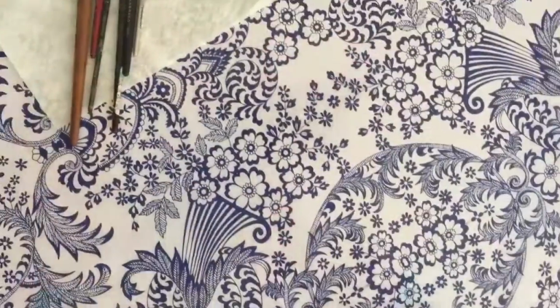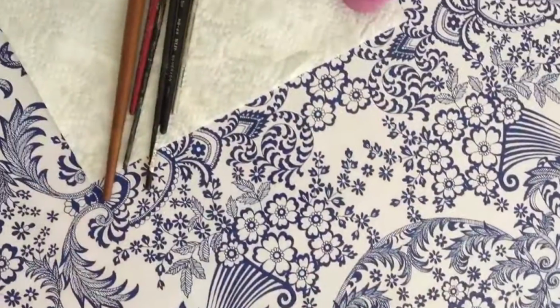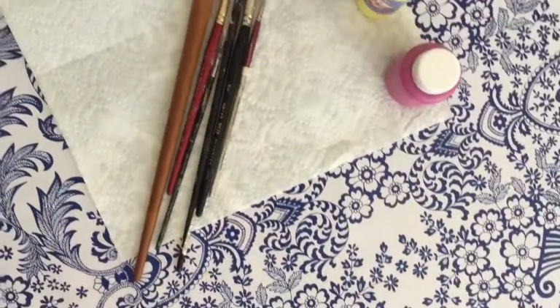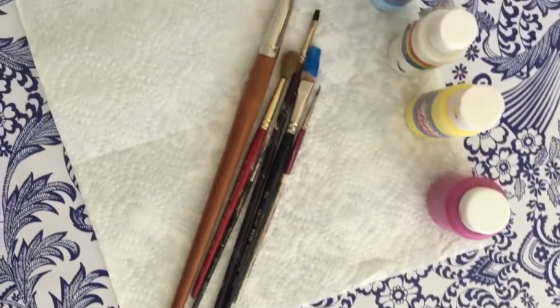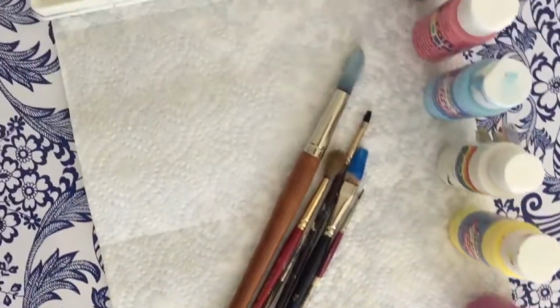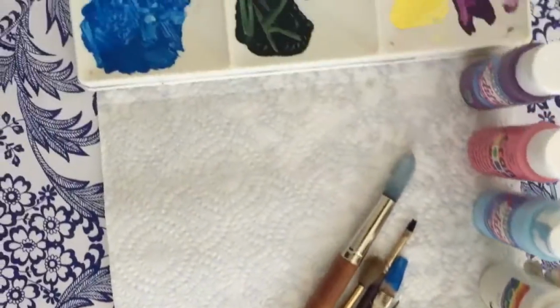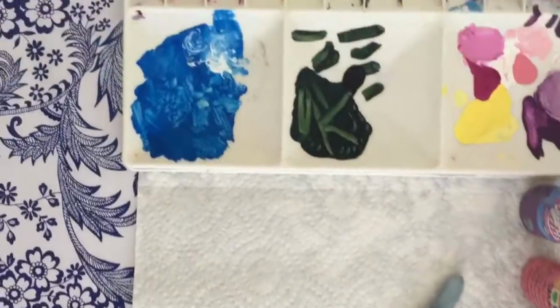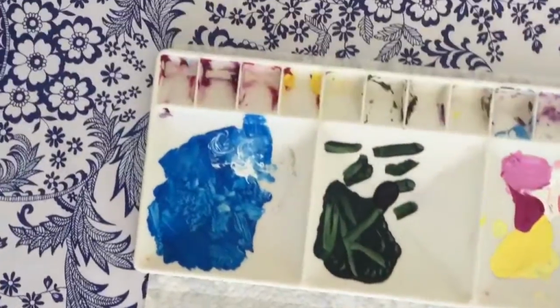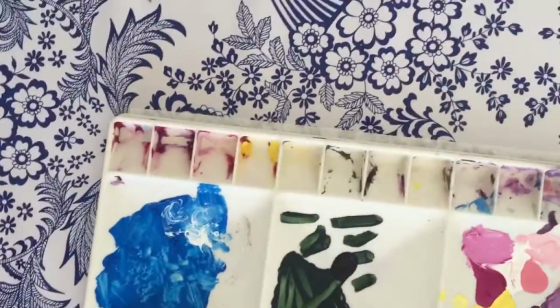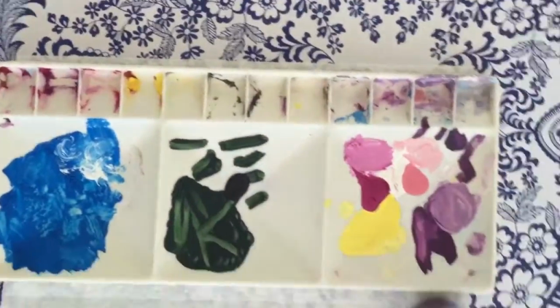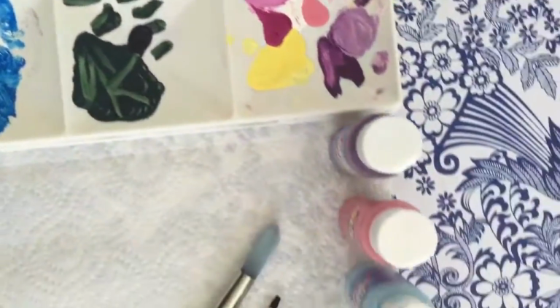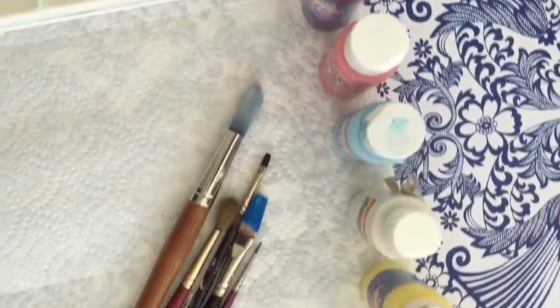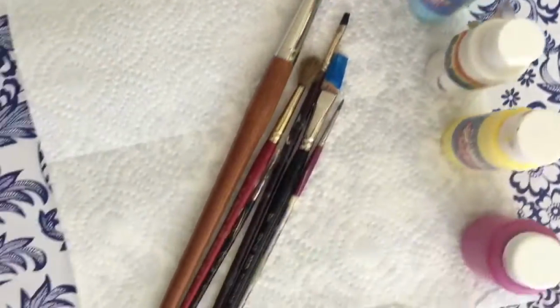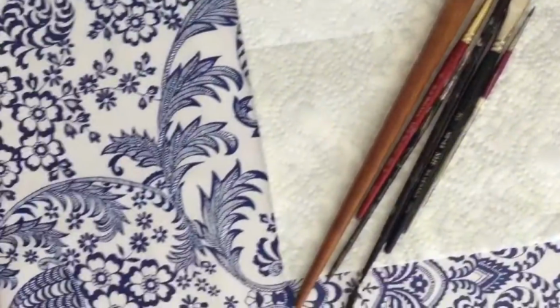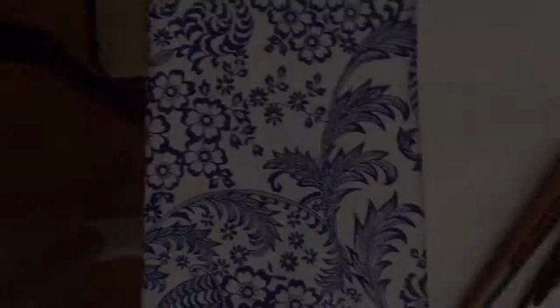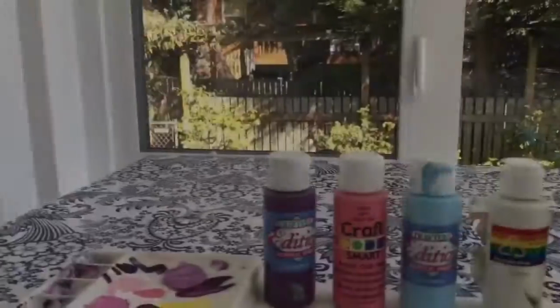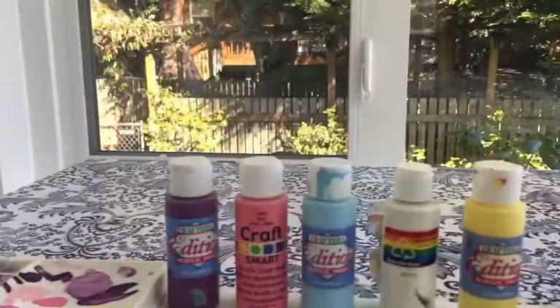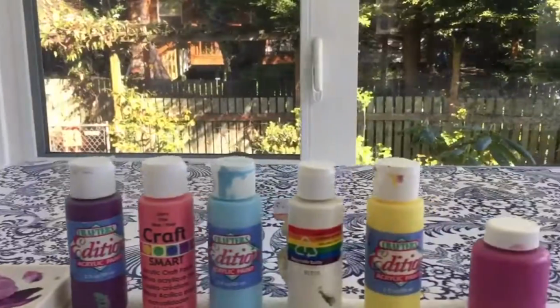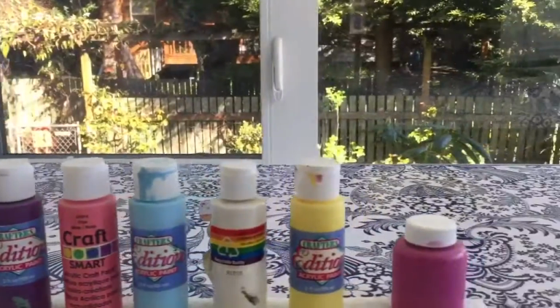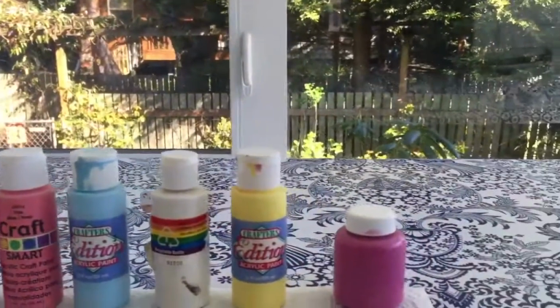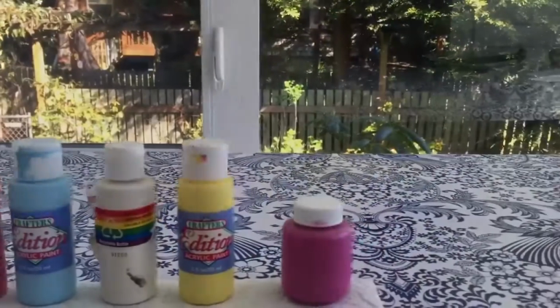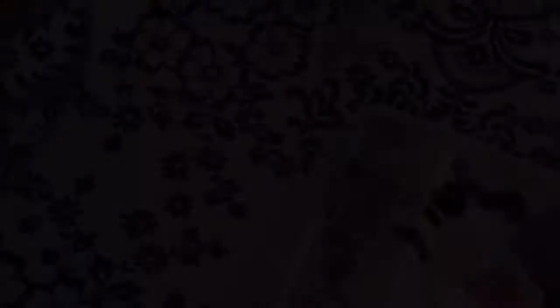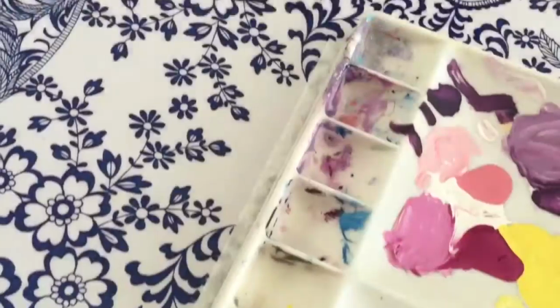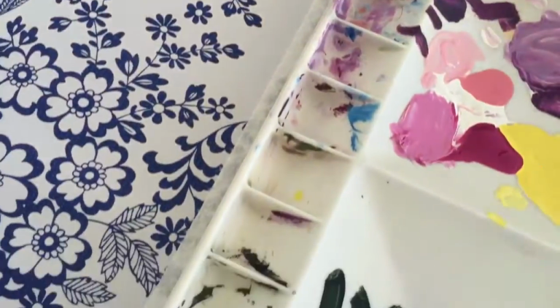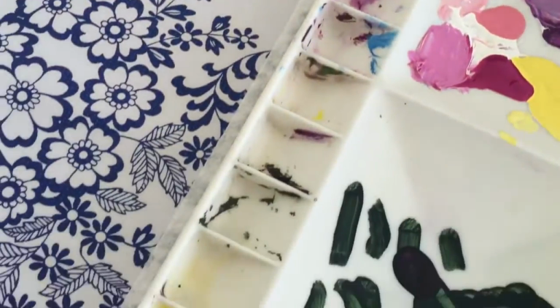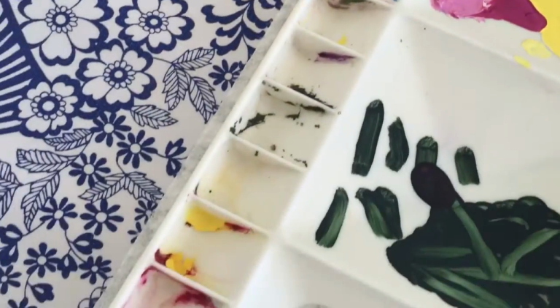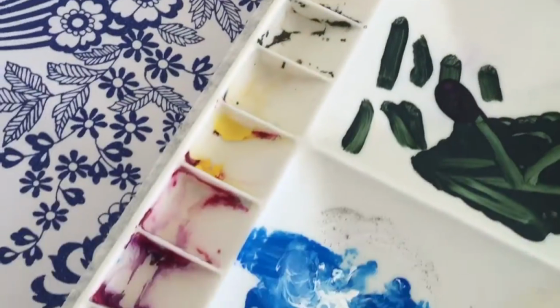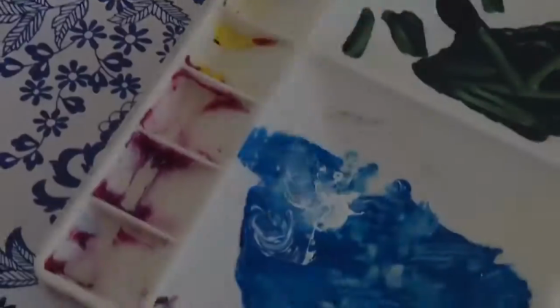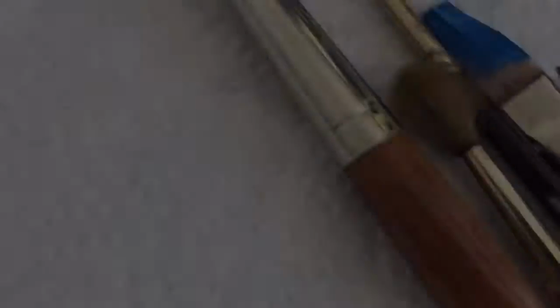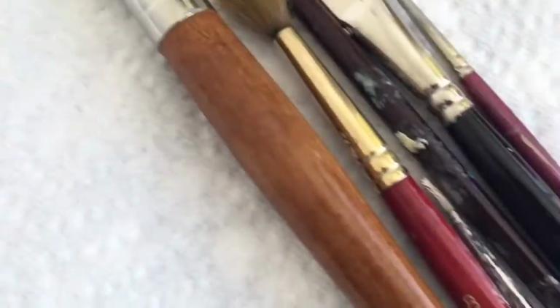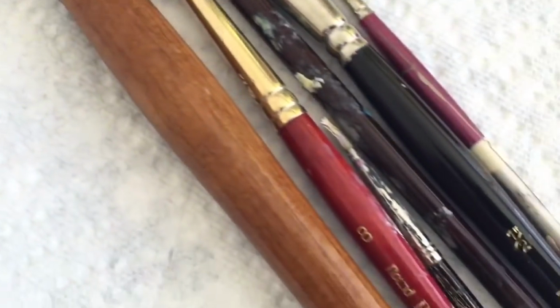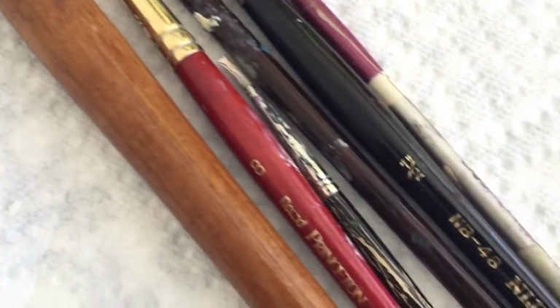Hey guys, so today I'm going to show you how I make art for my room. And what you'll need is paint, a palette to put your paint in, and paintbrushes.